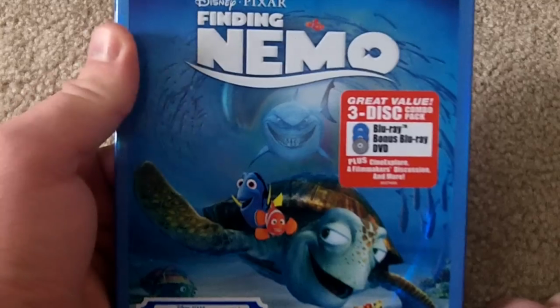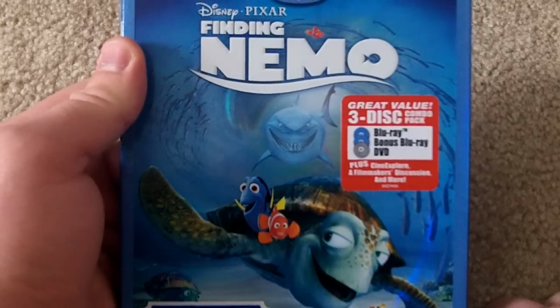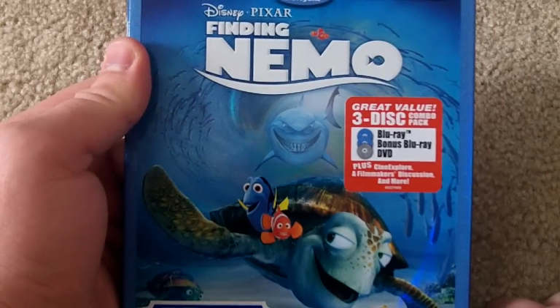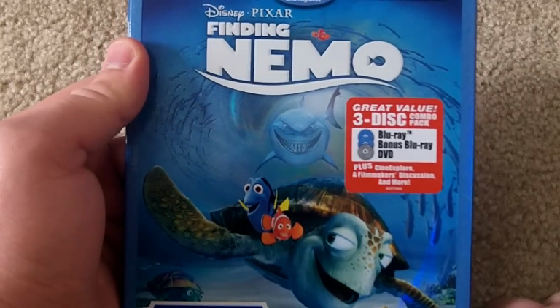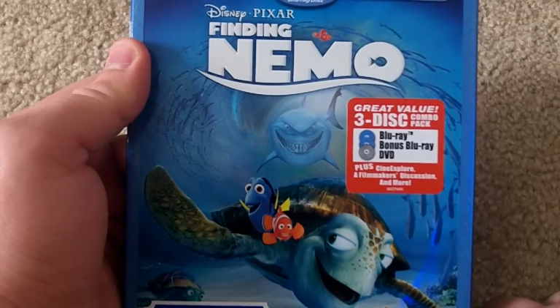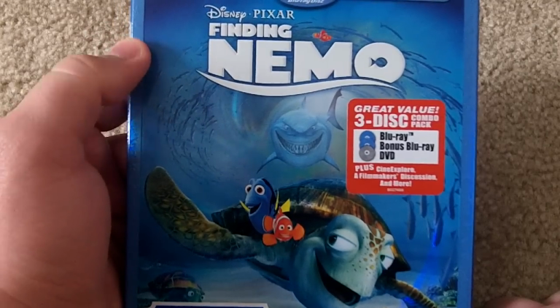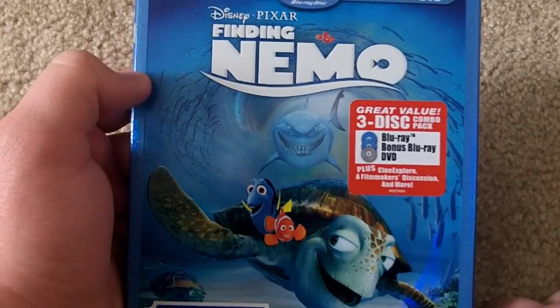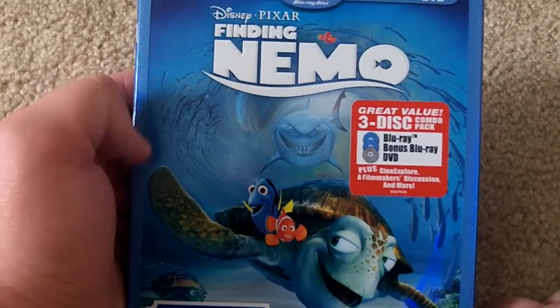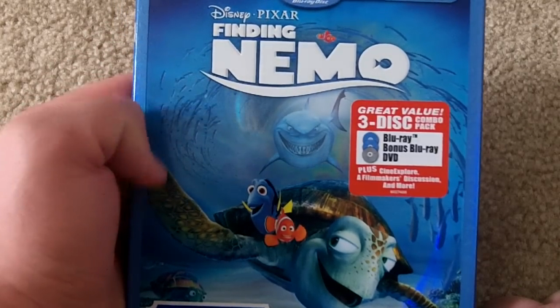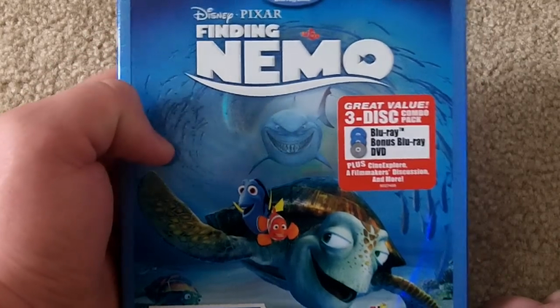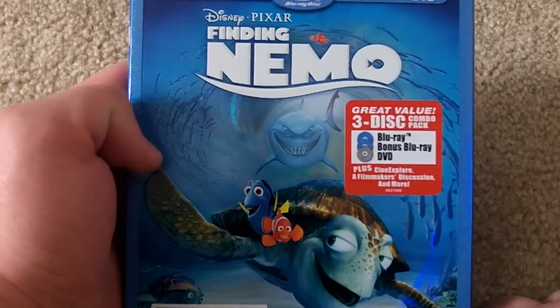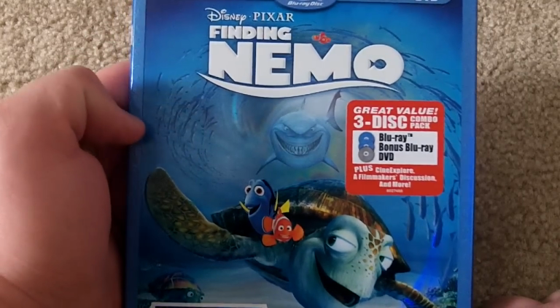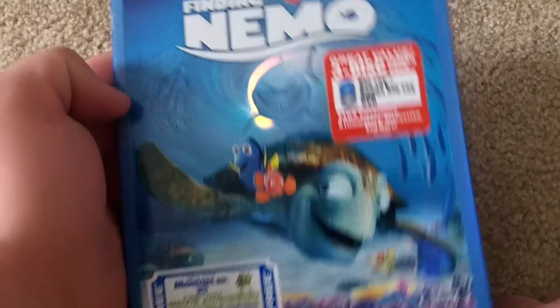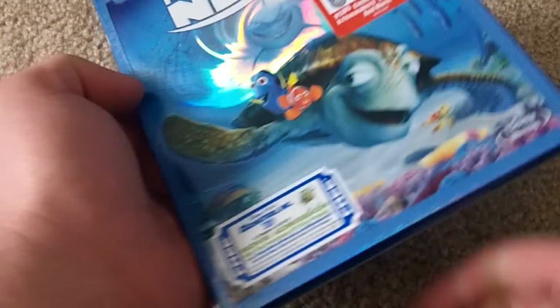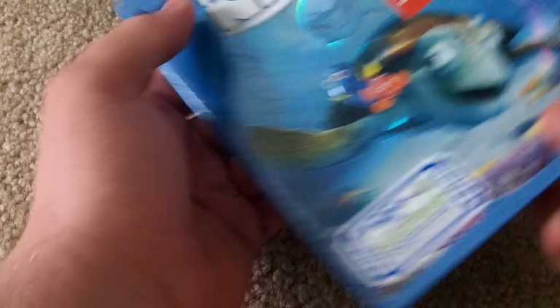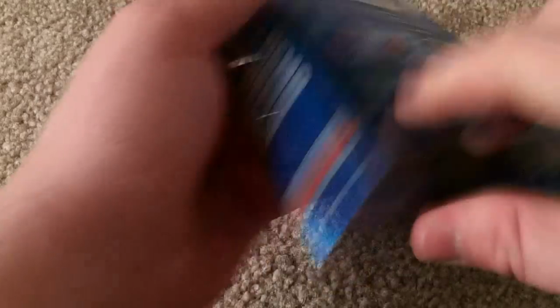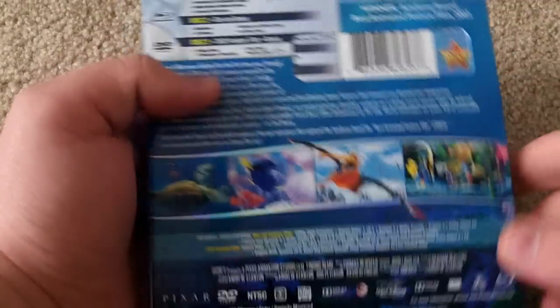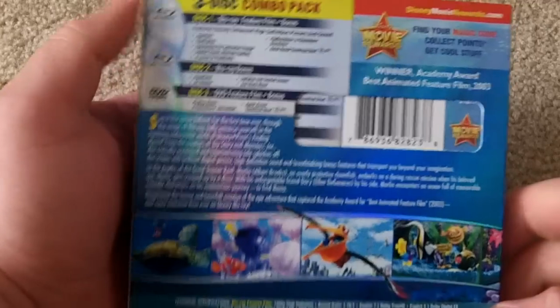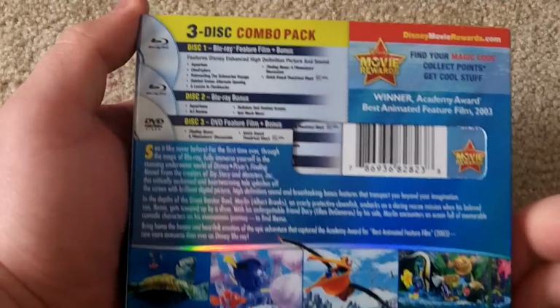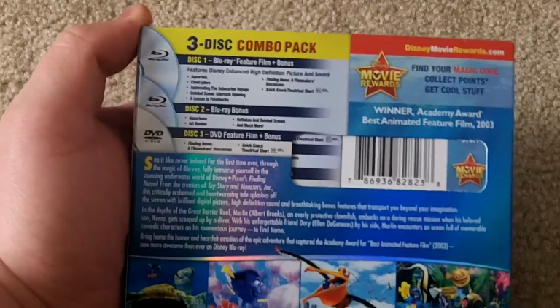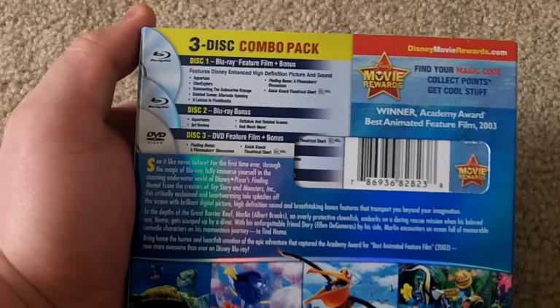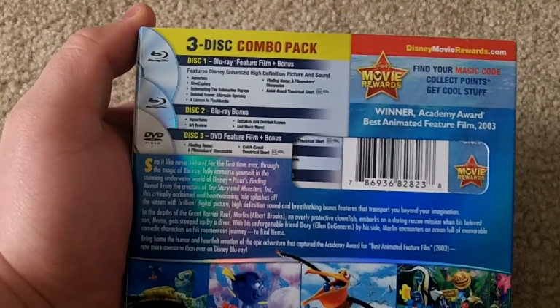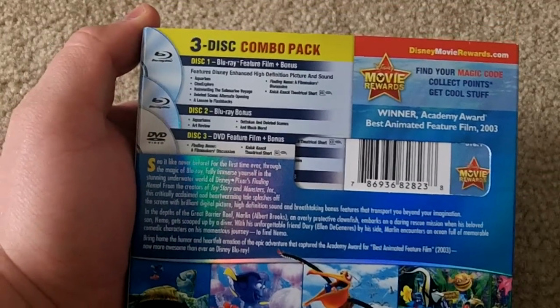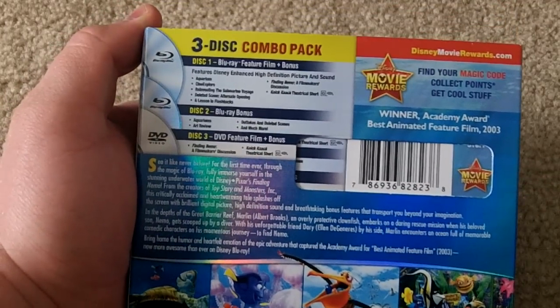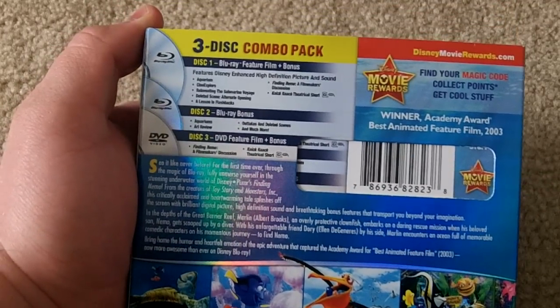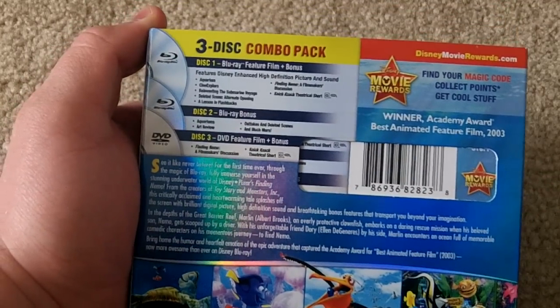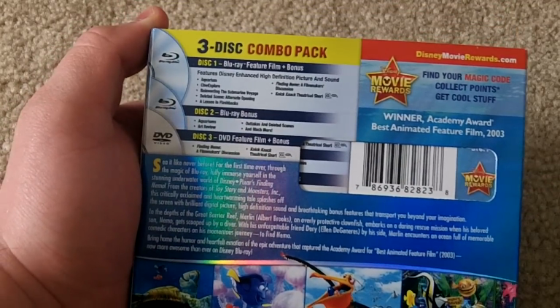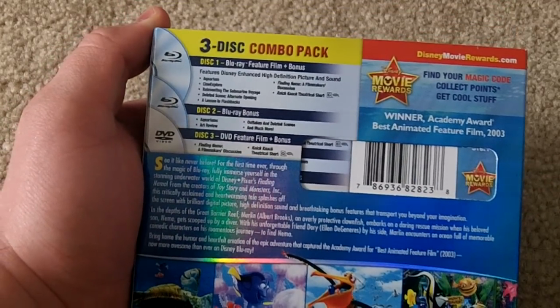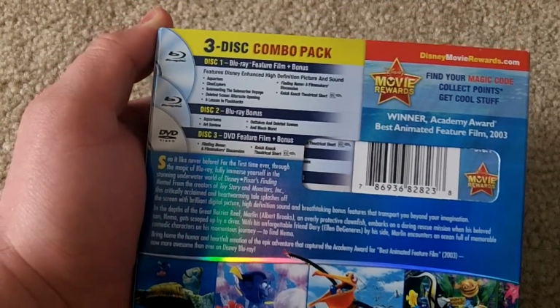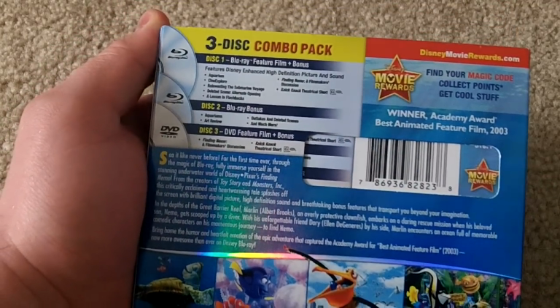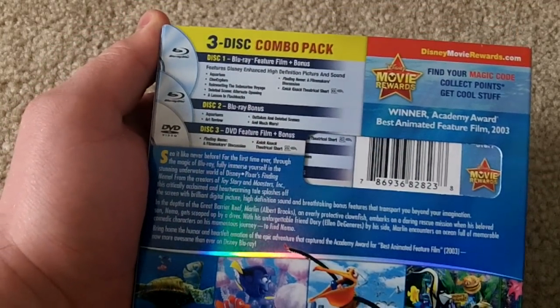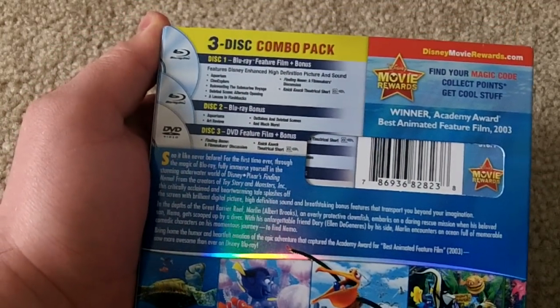I watched it in school when I was about in fifth grade, I think it came out, and it was a really cool movie. Actually, it was one of my first DVDs I ever owned. I still own it on DVD — I'm not getting rid of it.